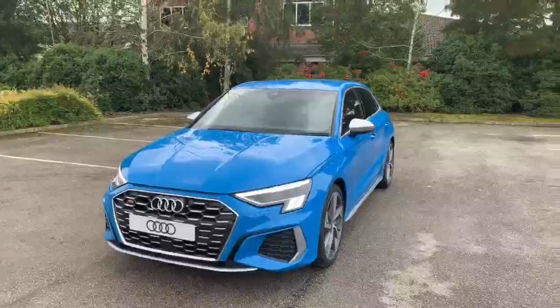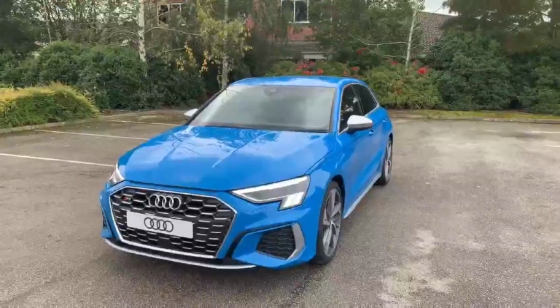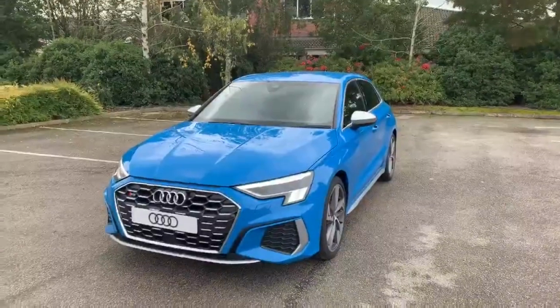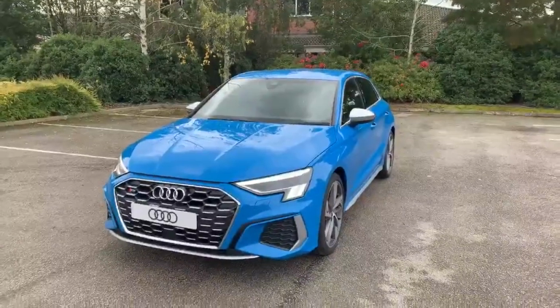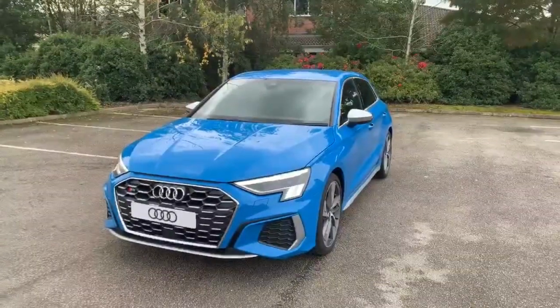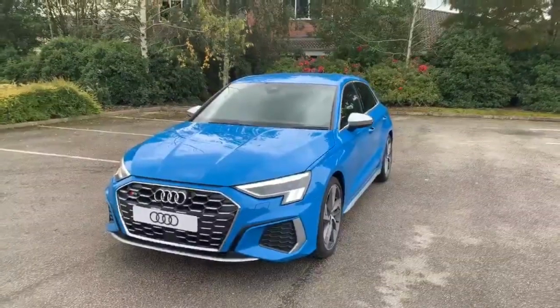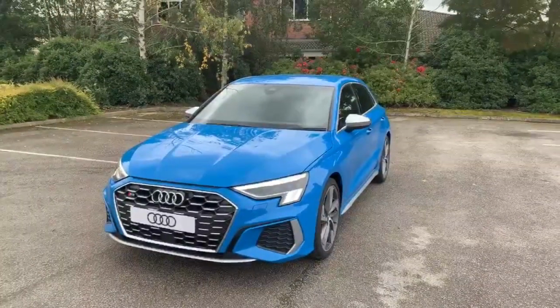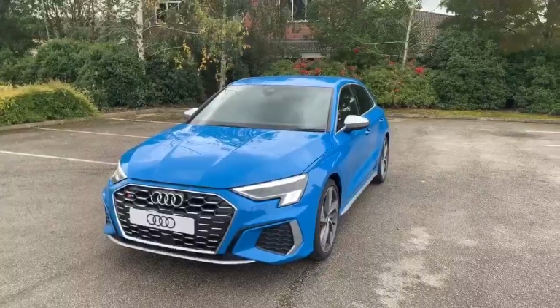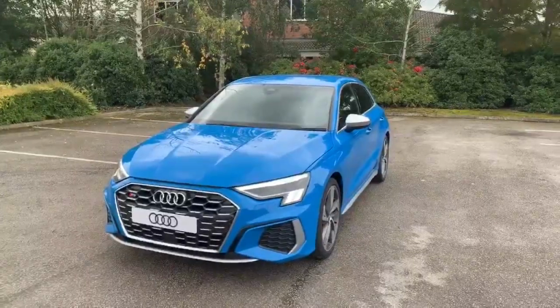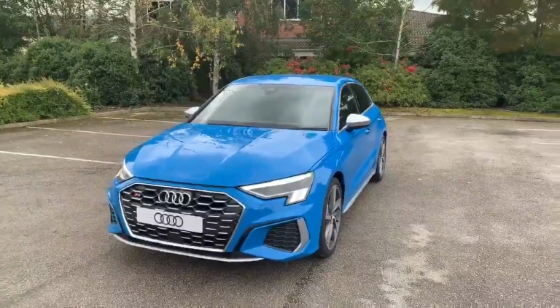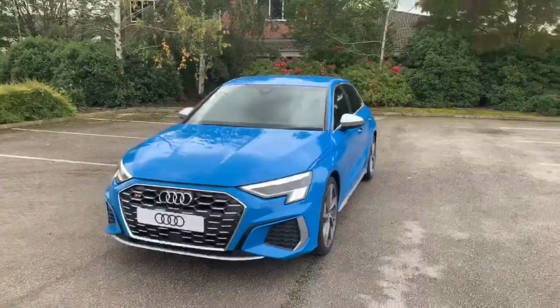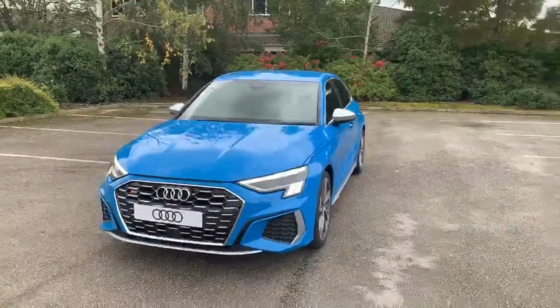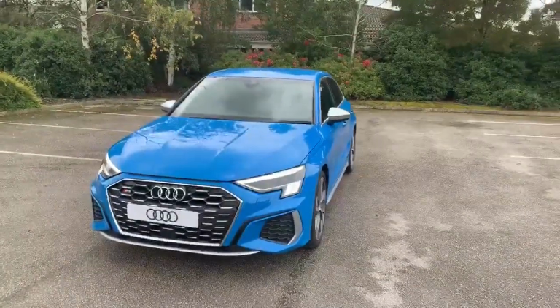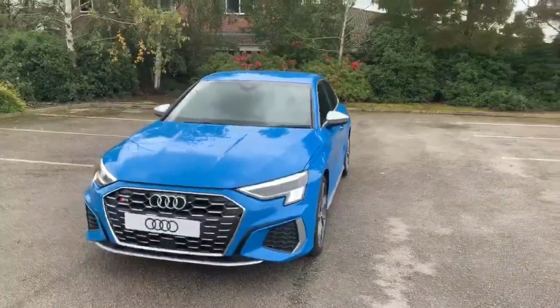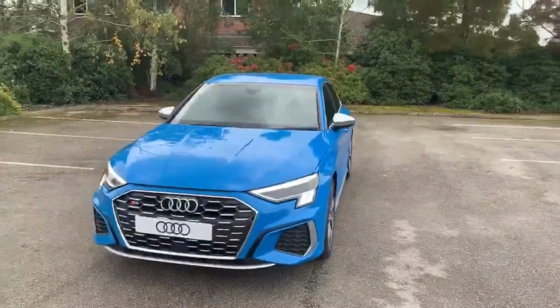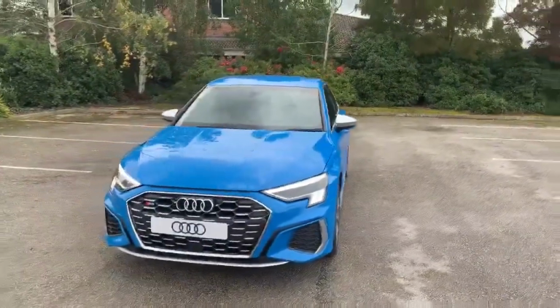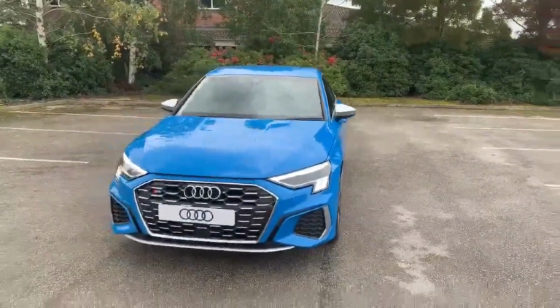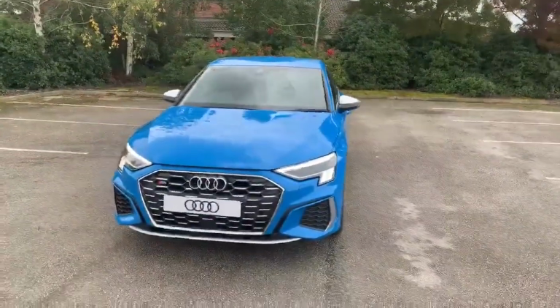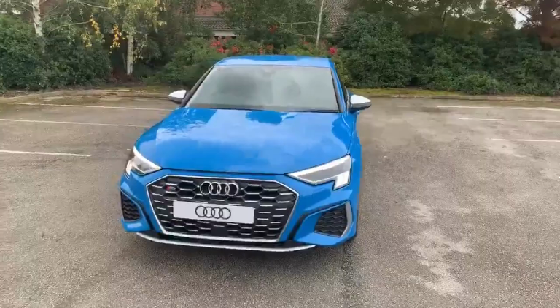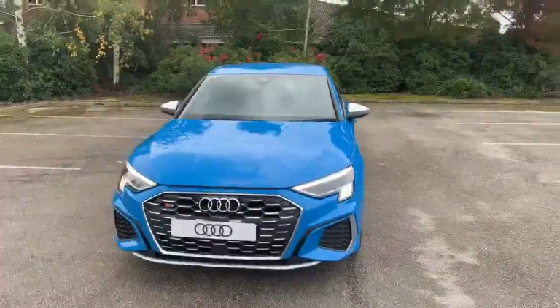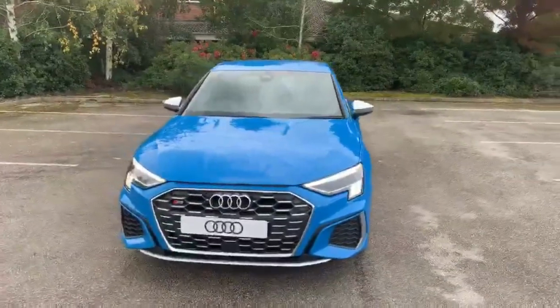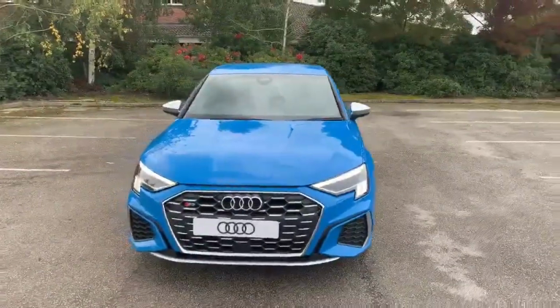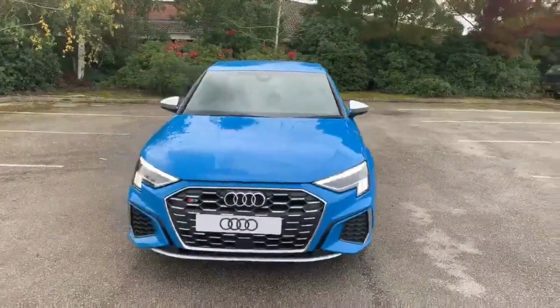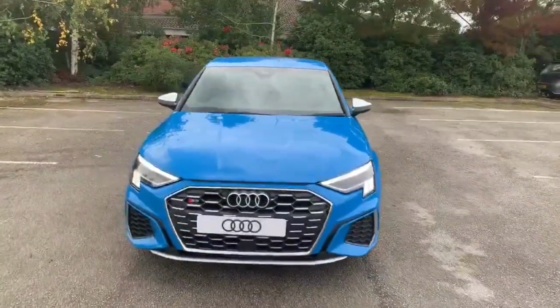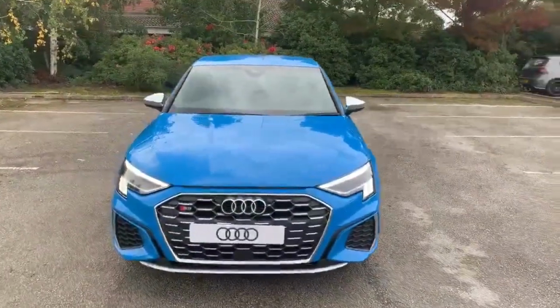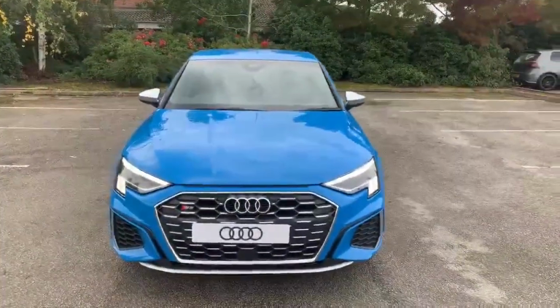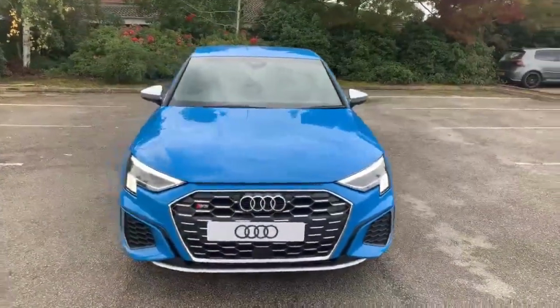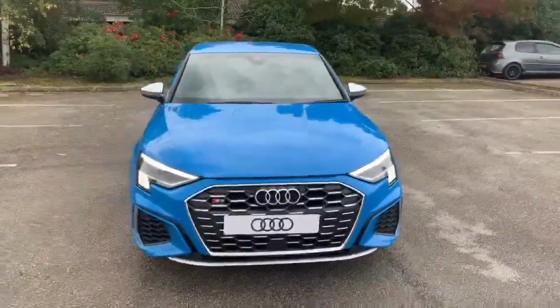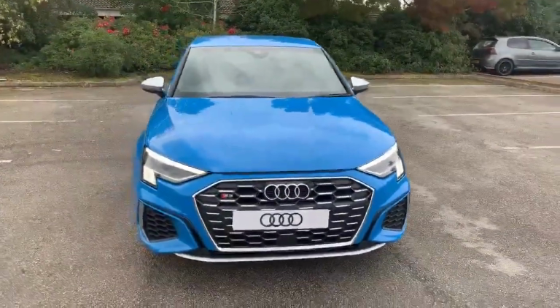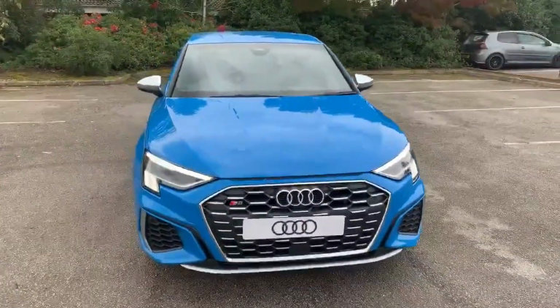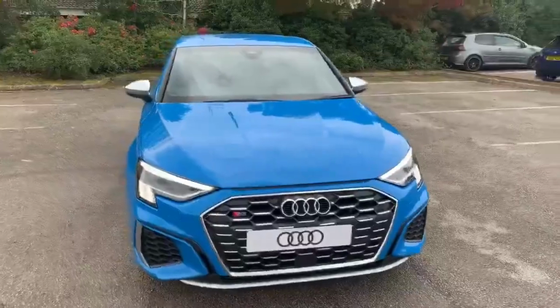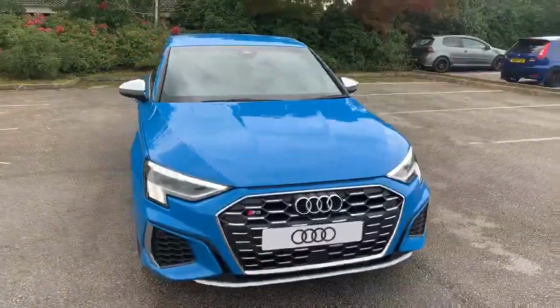Hi and welcome to Stafford Audi. I'd just like to give you a quick walk around the brand new shape Audi S3 Sportback that we currently have in stock. It has a 2 litre TFSI Quattro, it's an automatic and finished in turbo blue.